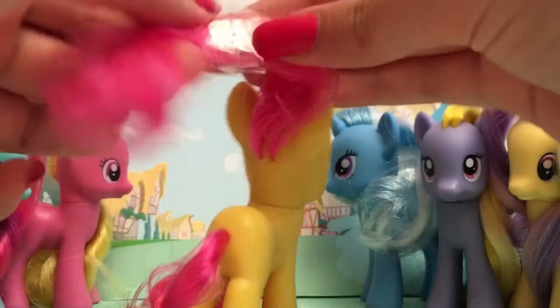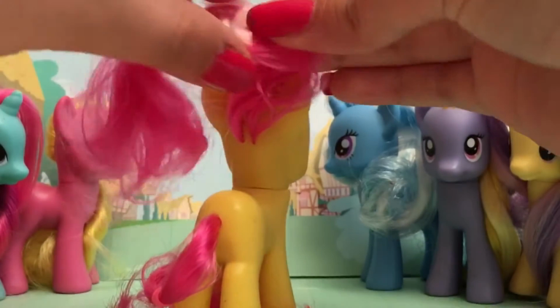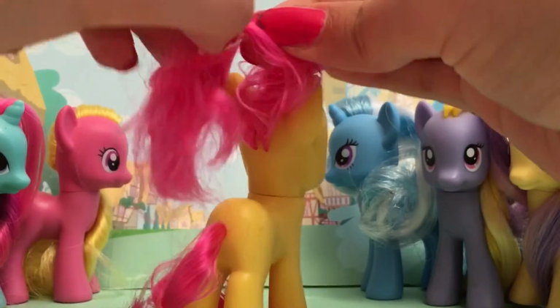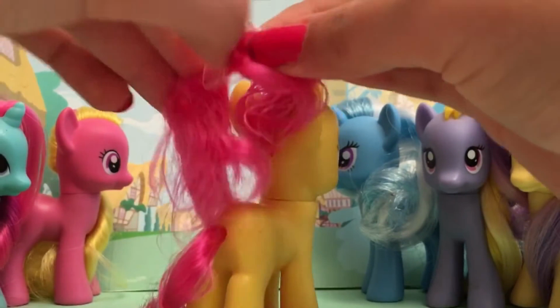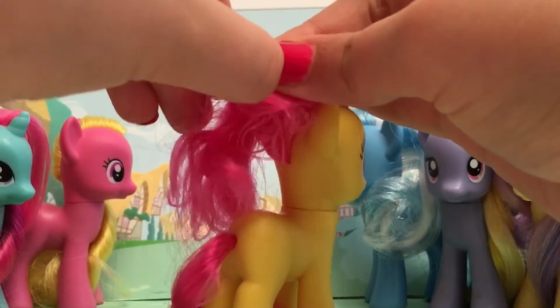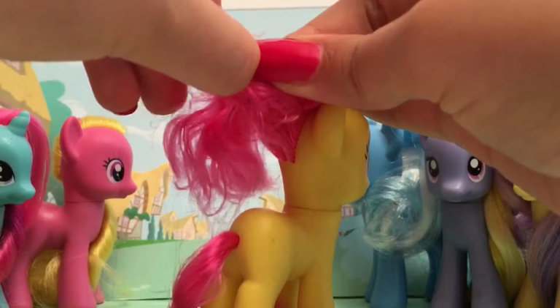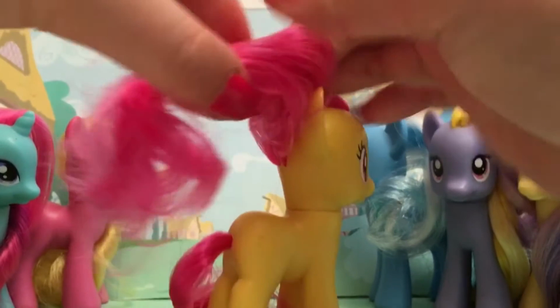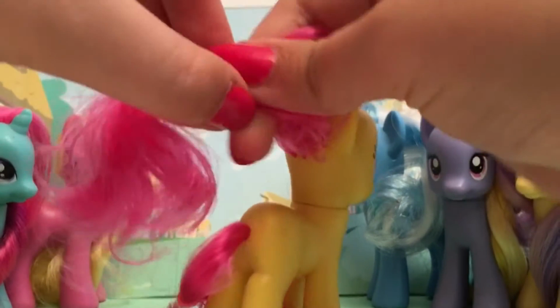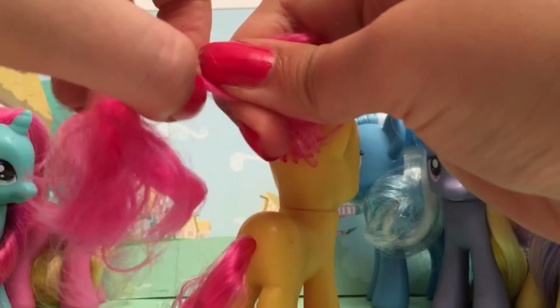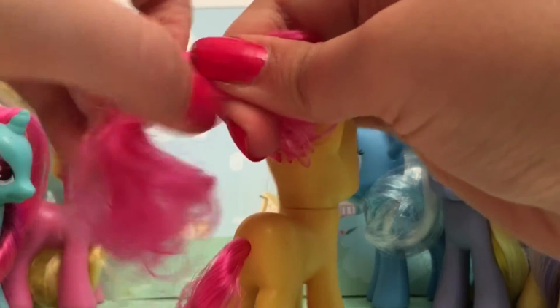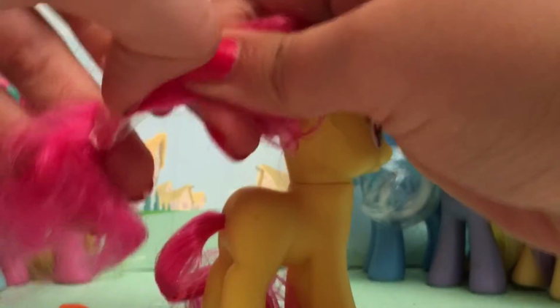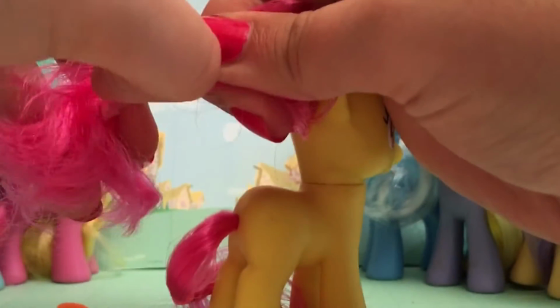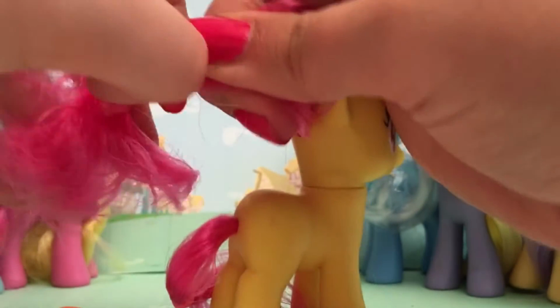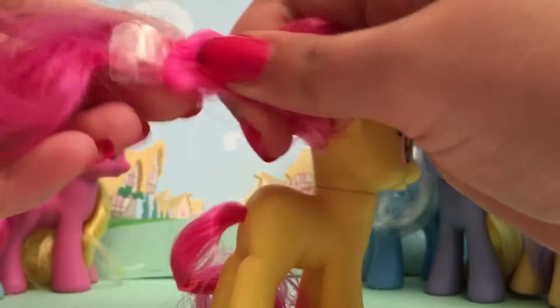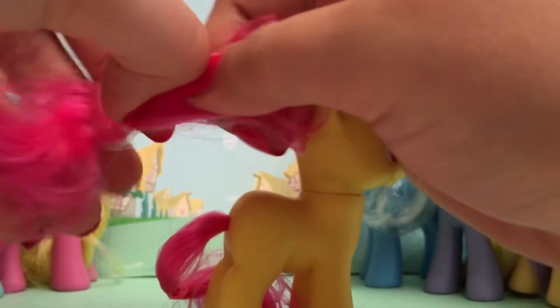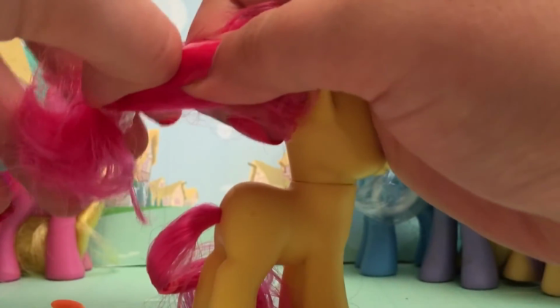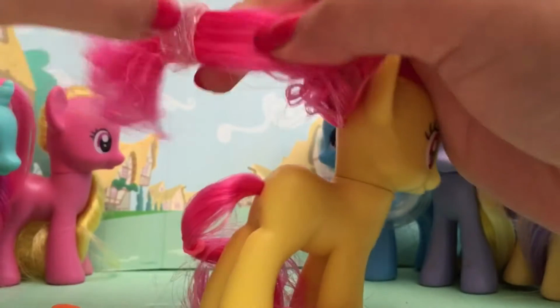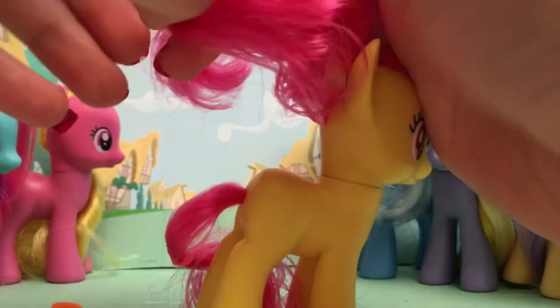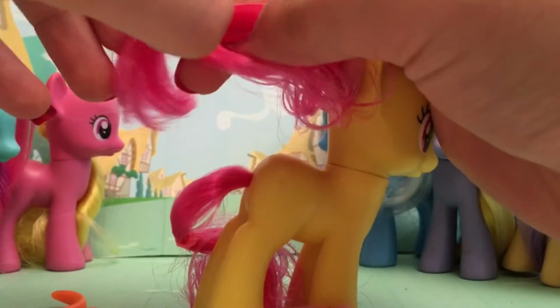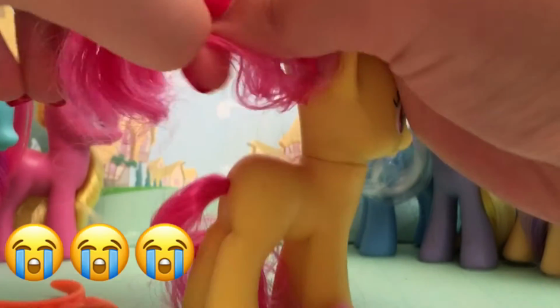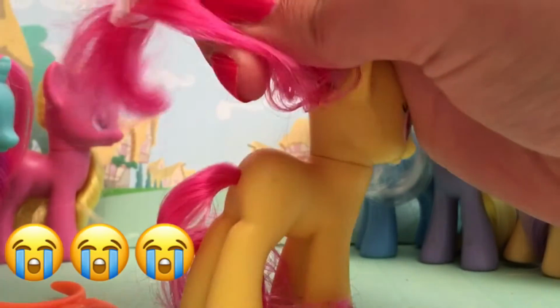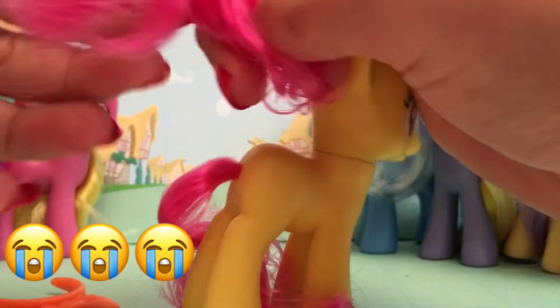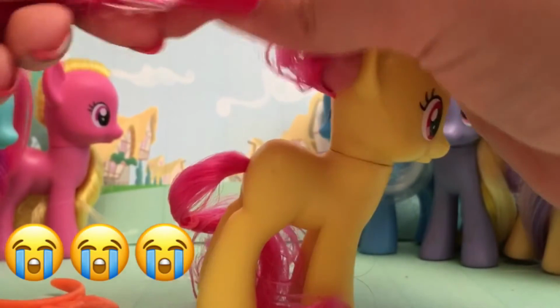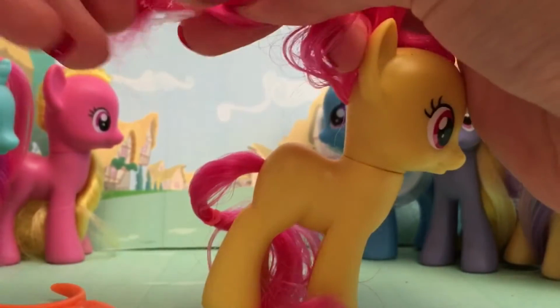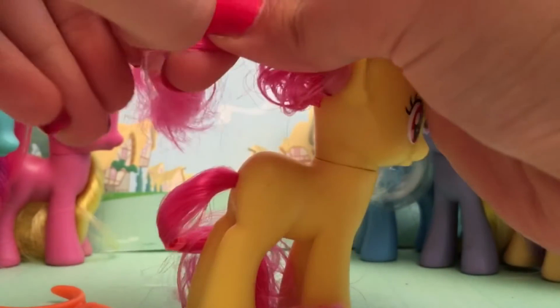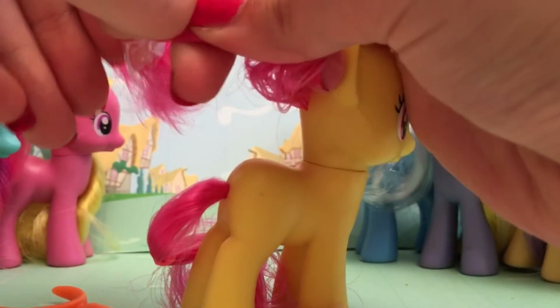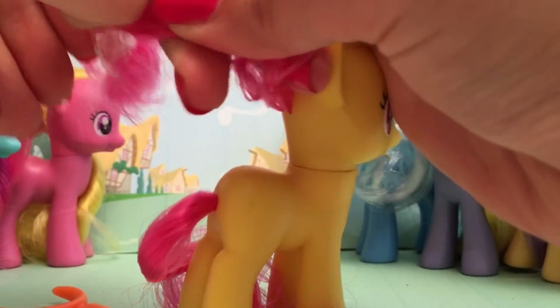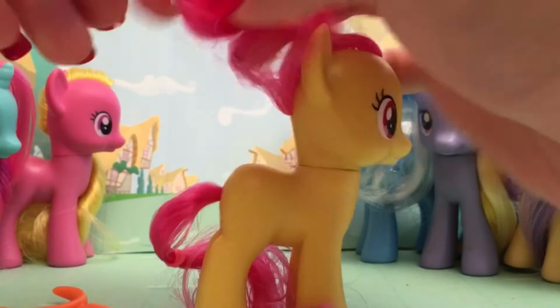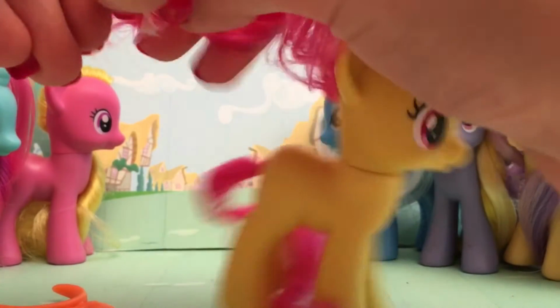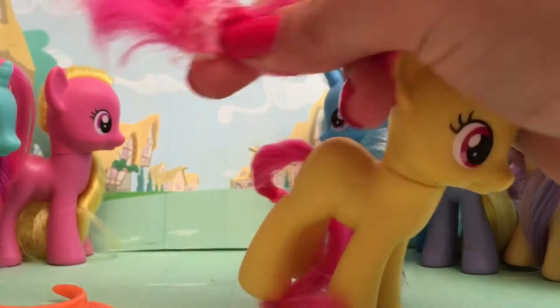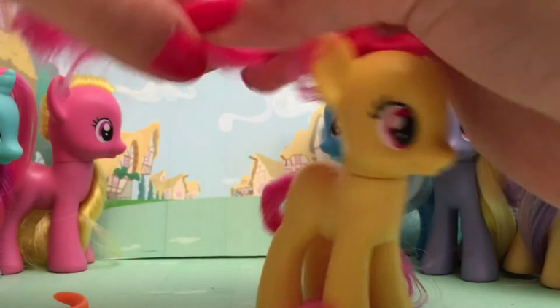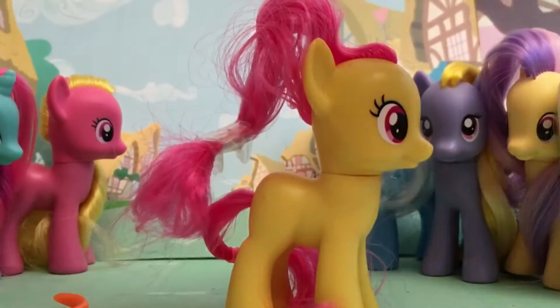She looks like Pinkie Pie, but she's actually yellow. She has Pinkie Pie's mold, and she's one of the last kind of G4 ponies before they made the G4.5. She's still part of the Explore Equestria line.